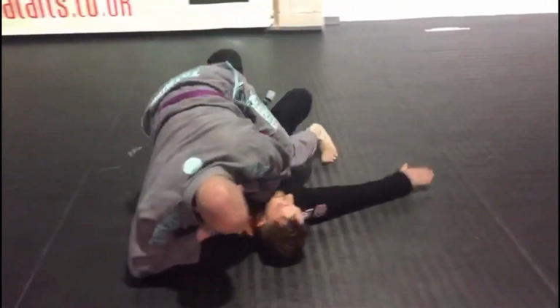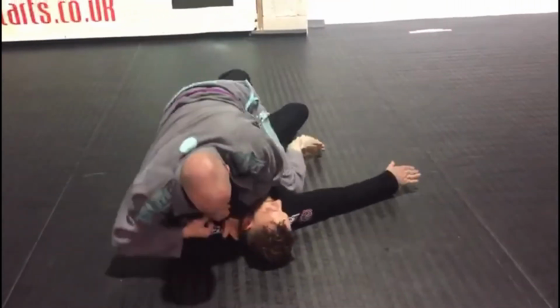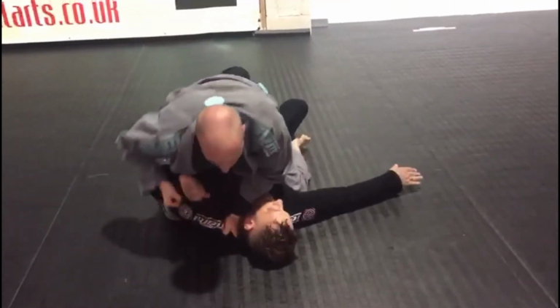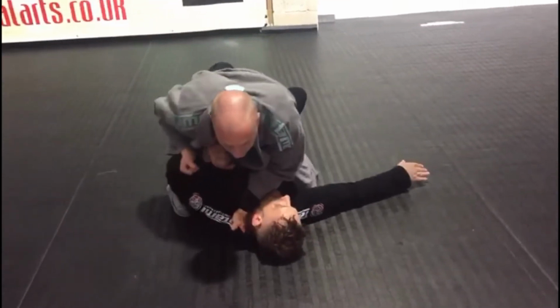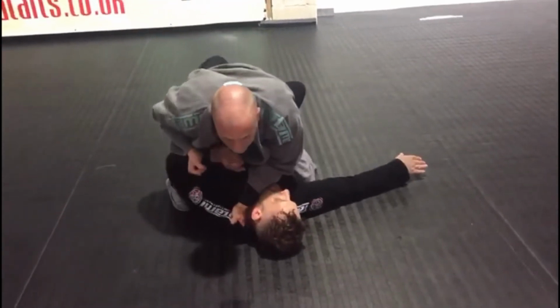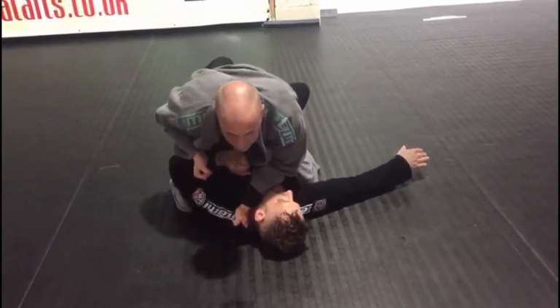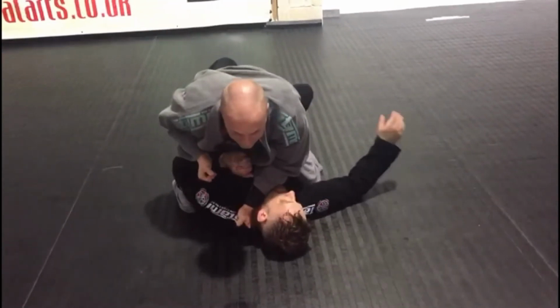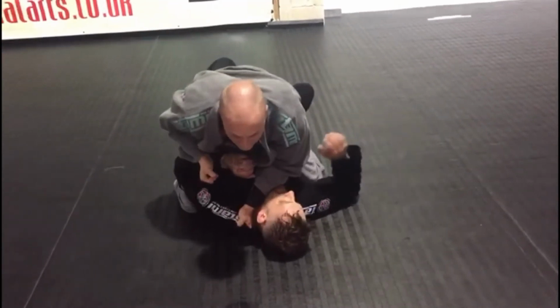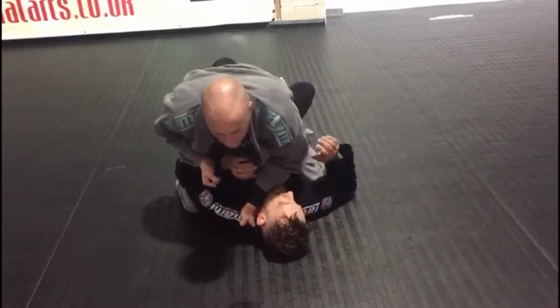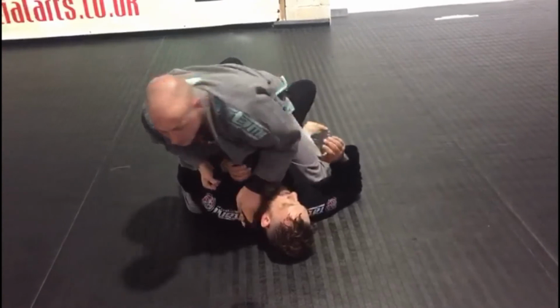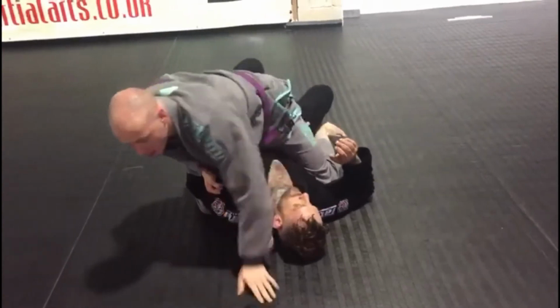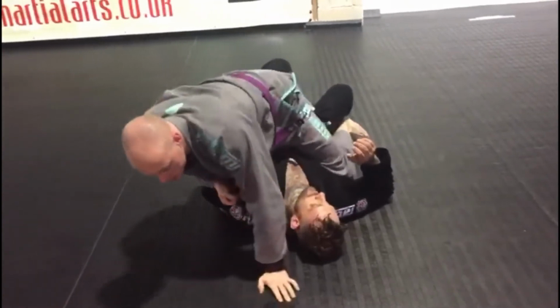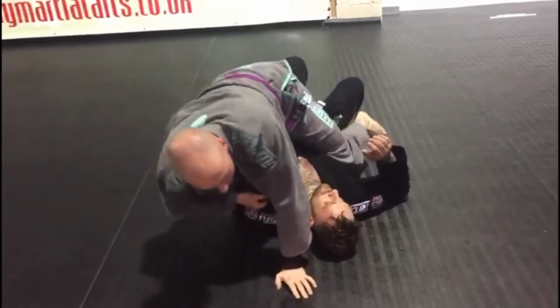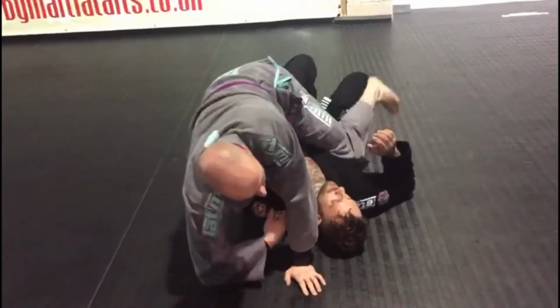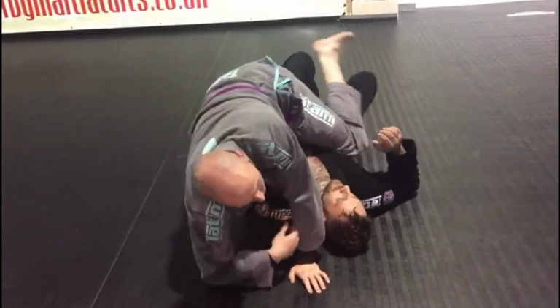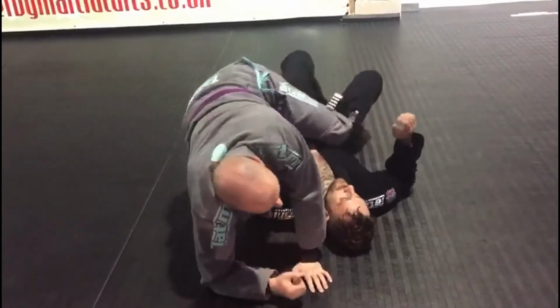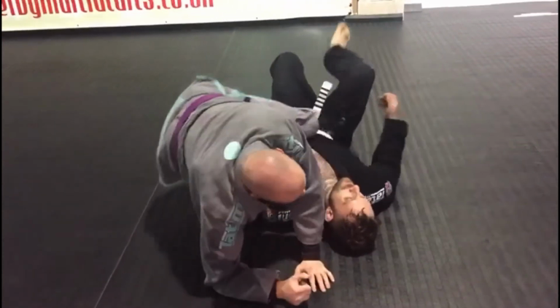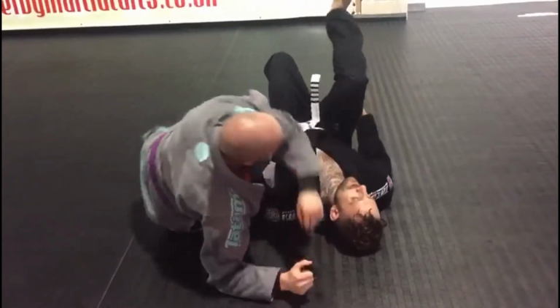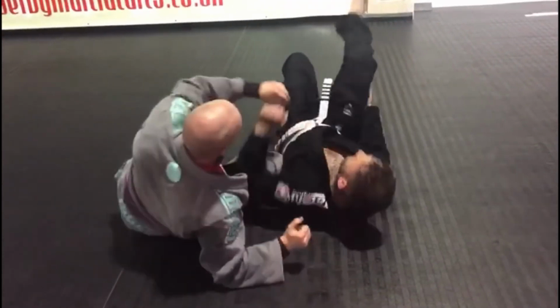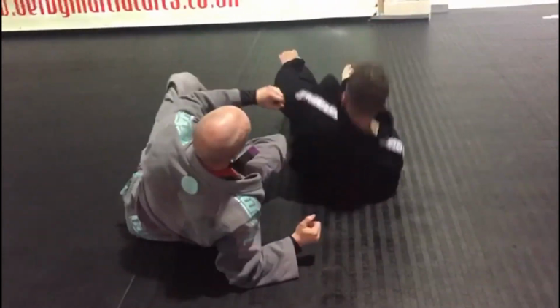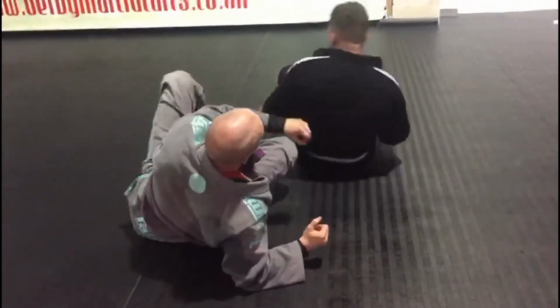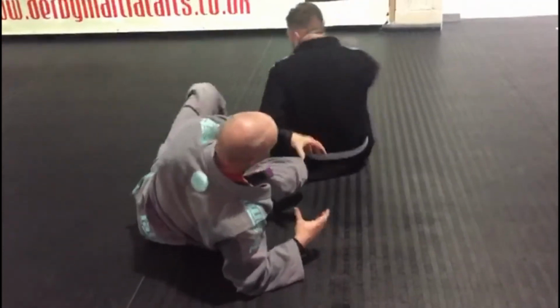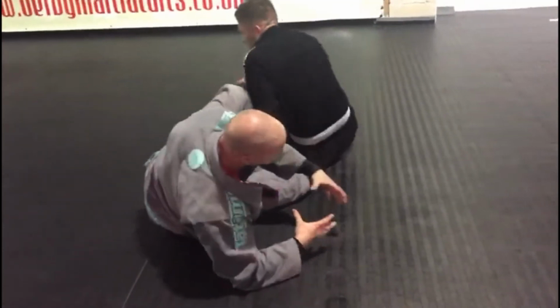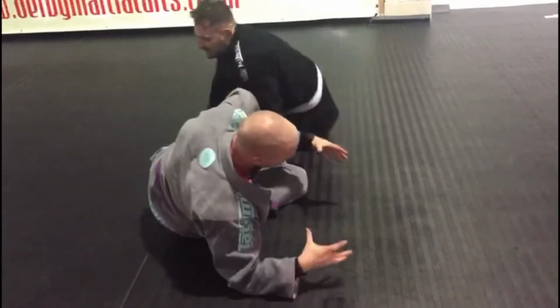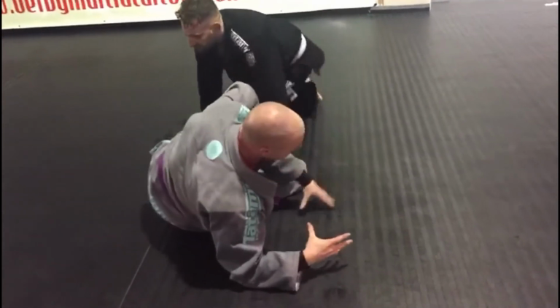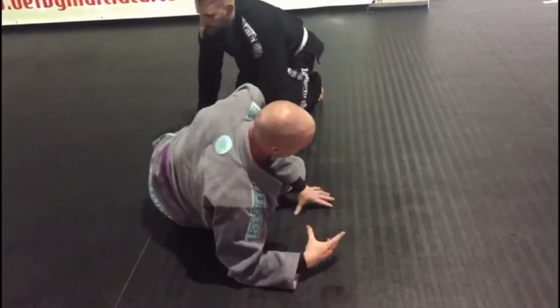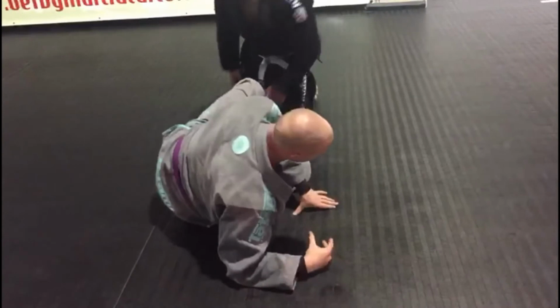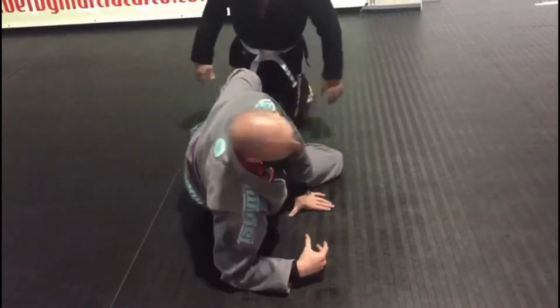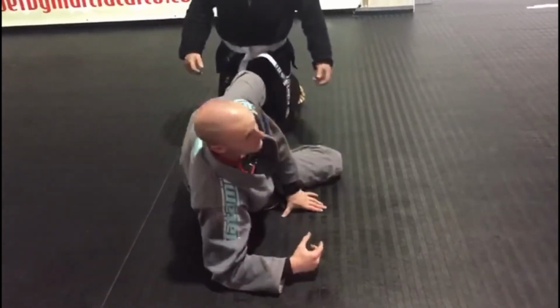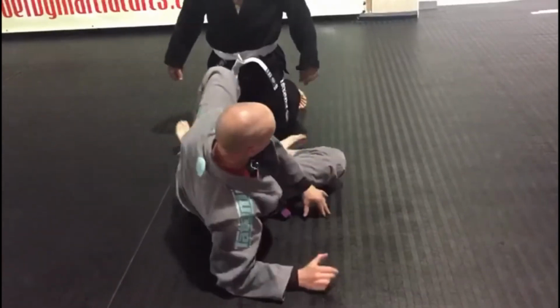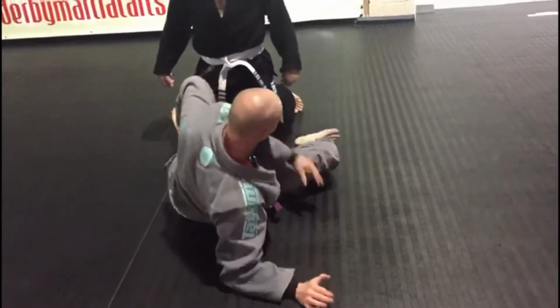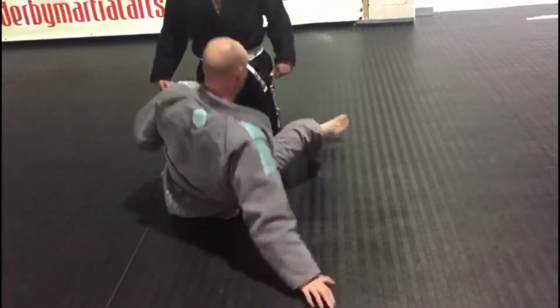Sweep through to here. If they are much heavier than you, or technically know how to defend it by basing out, we change it.